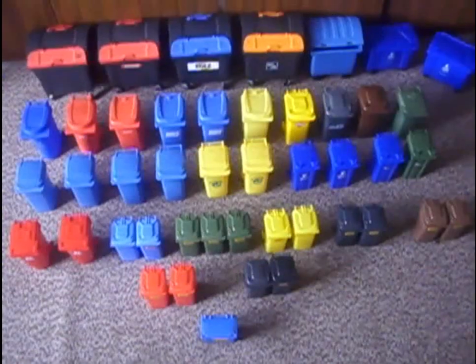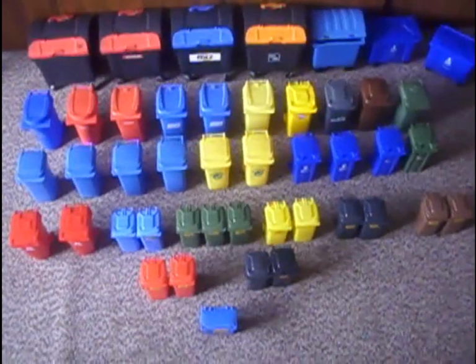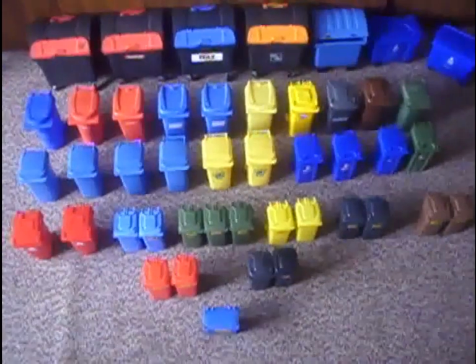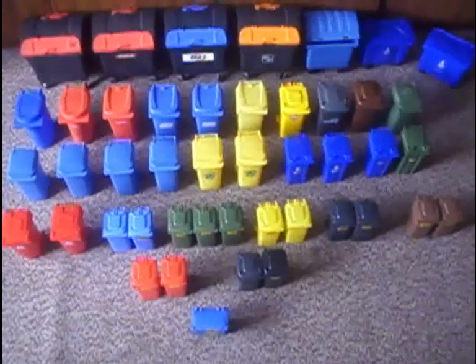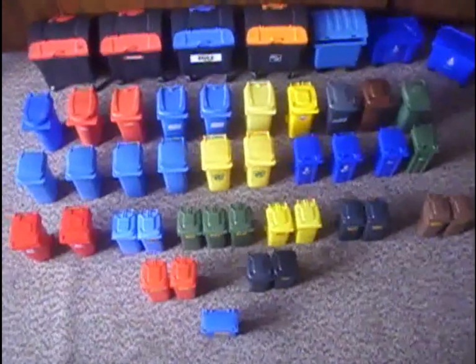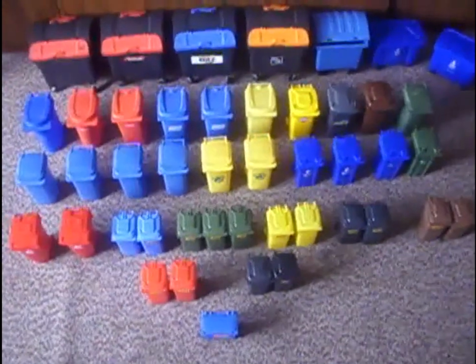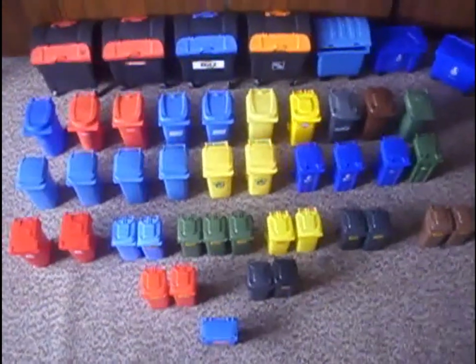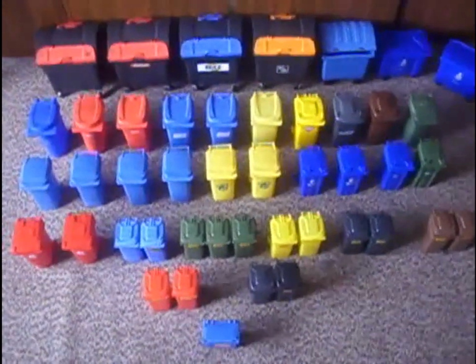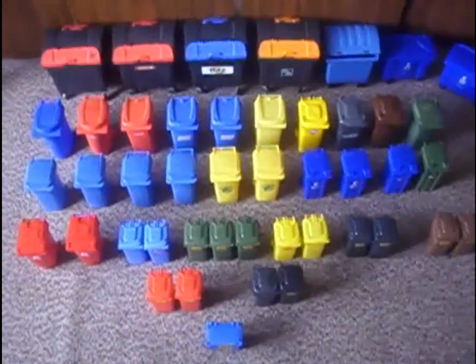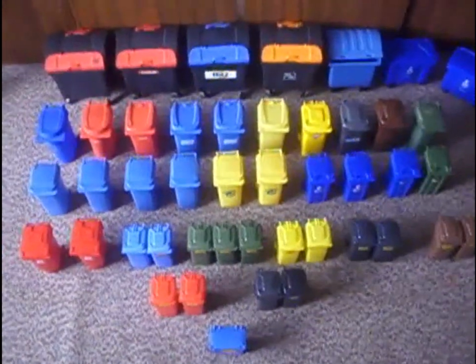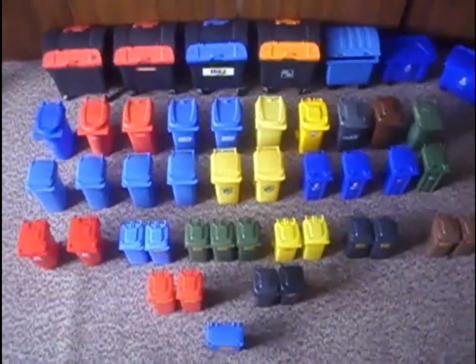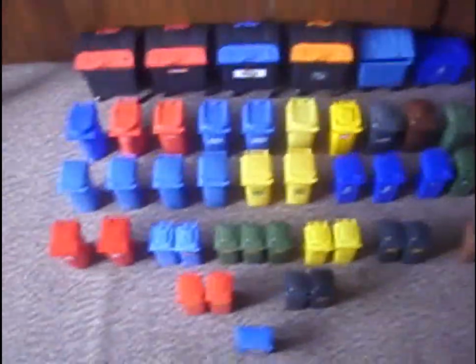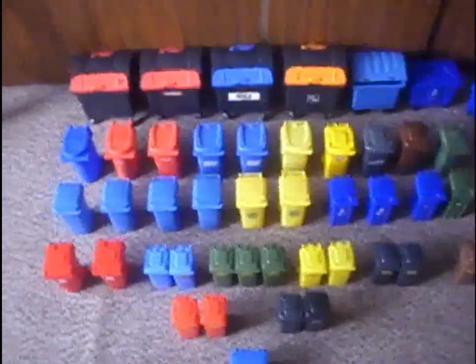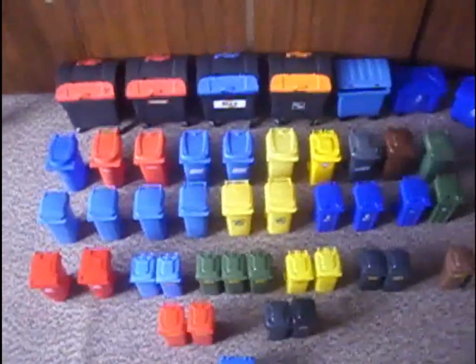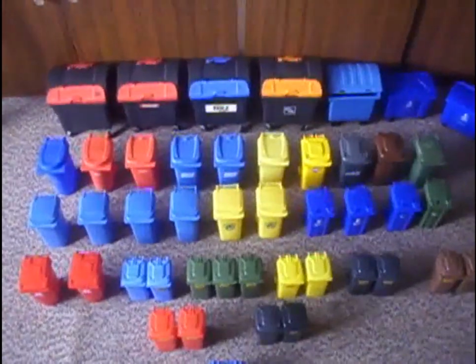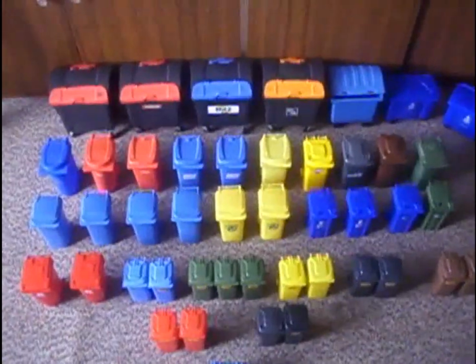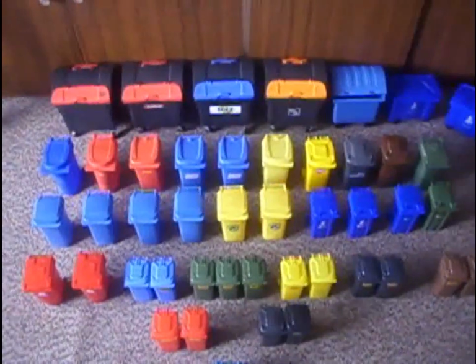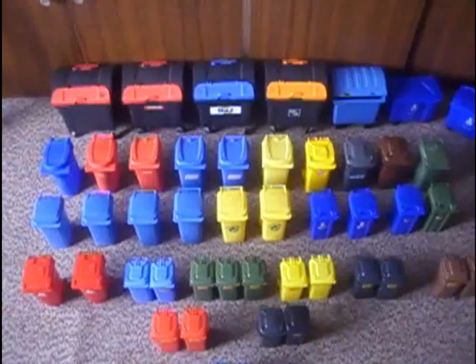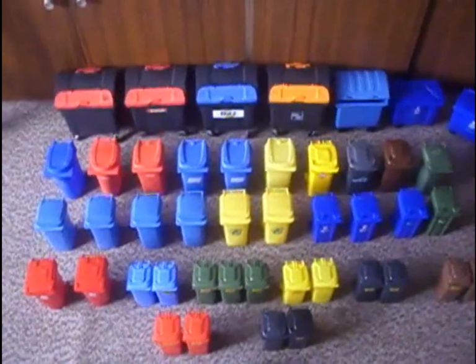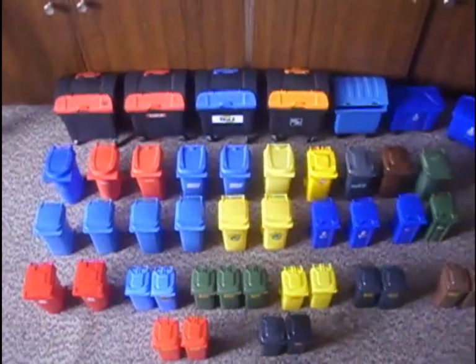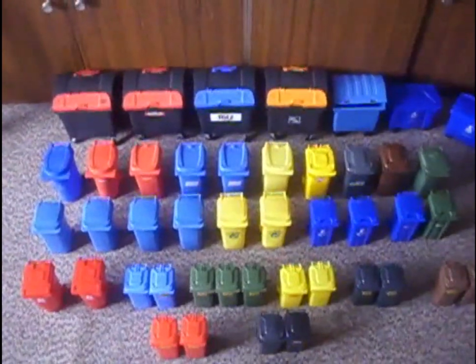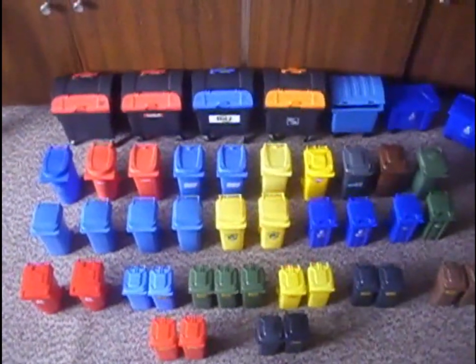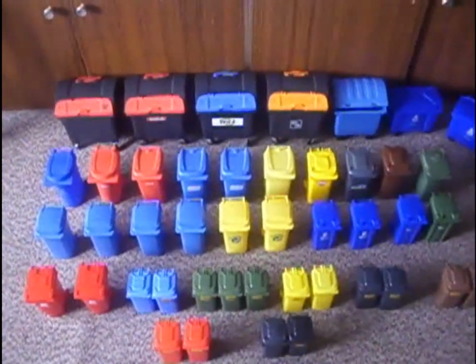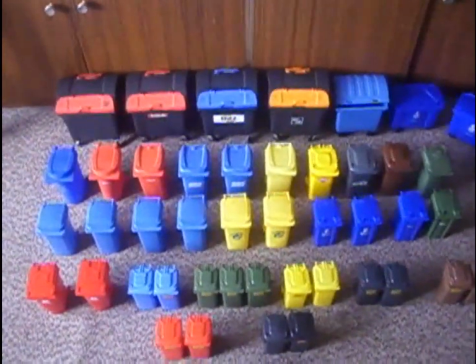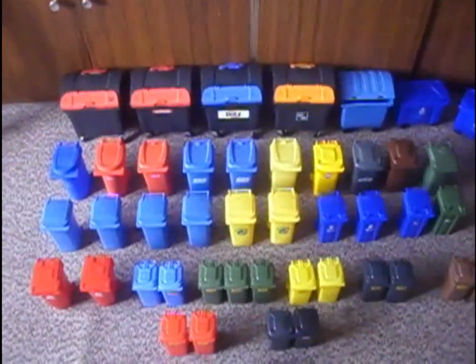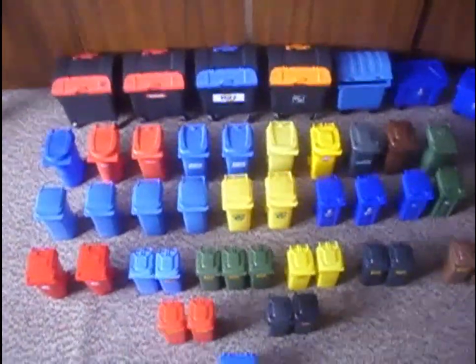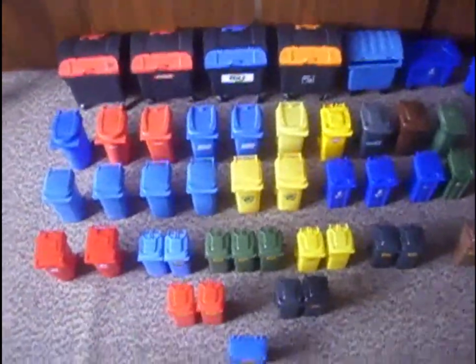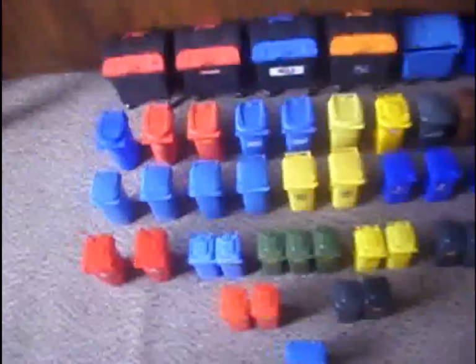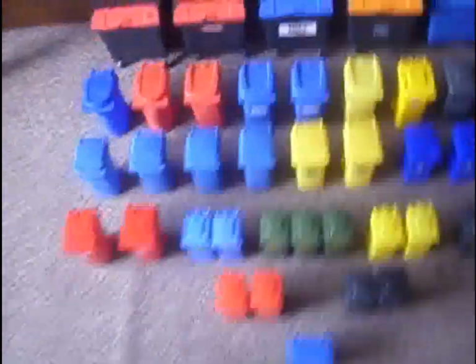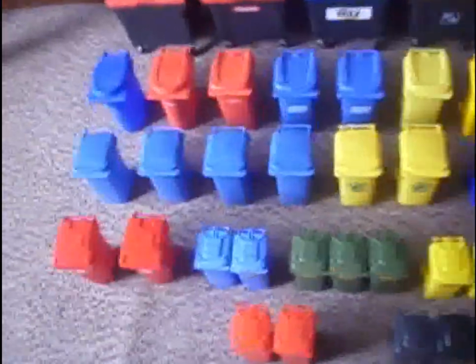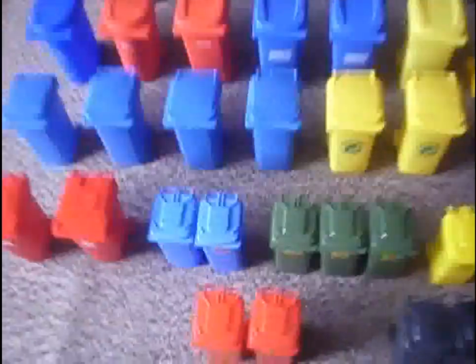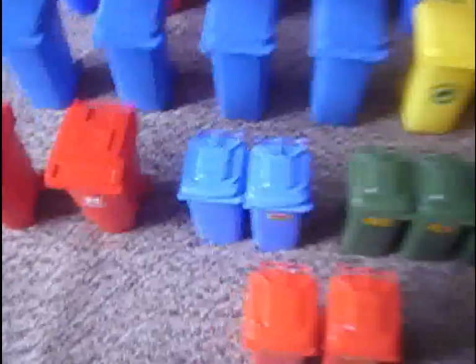Hello YouTube. This is my first video about my mini MGB collection. So I will start here.